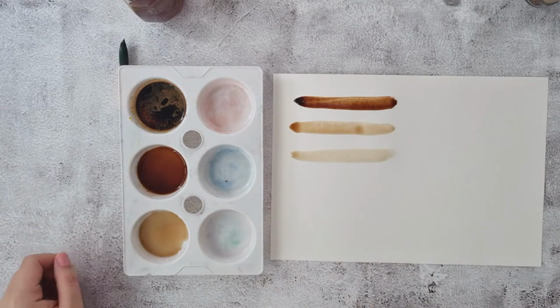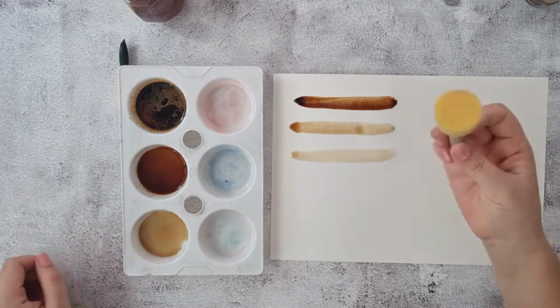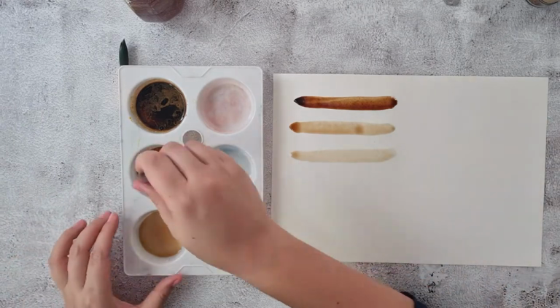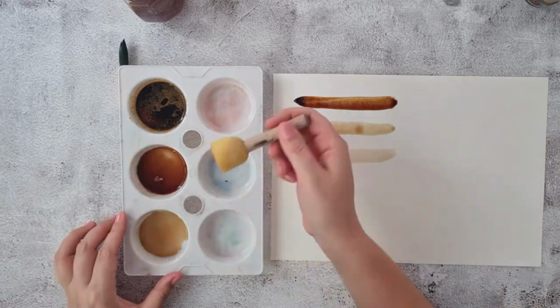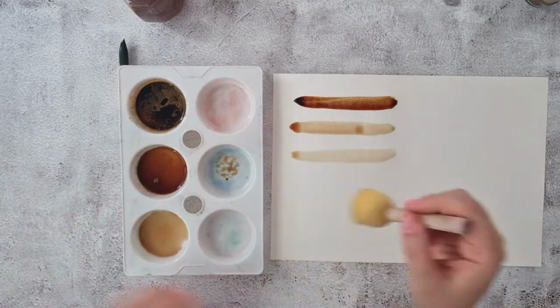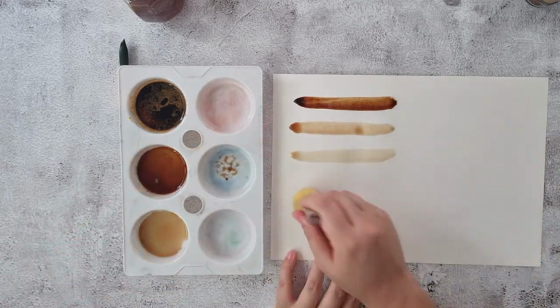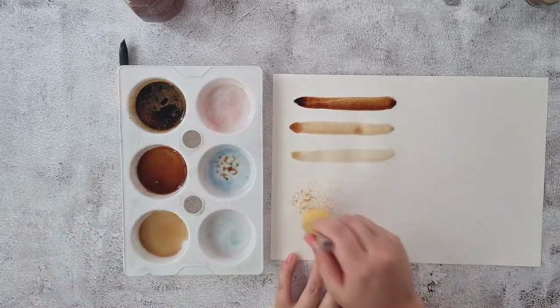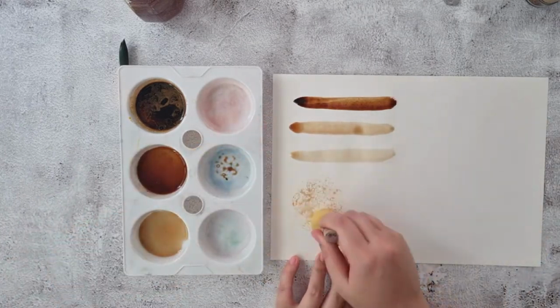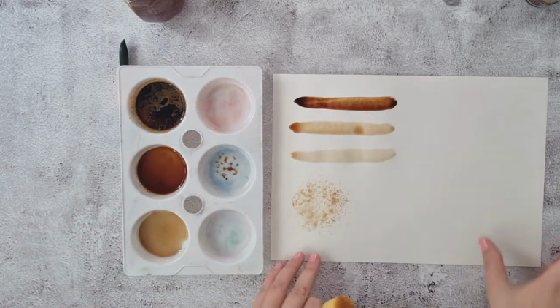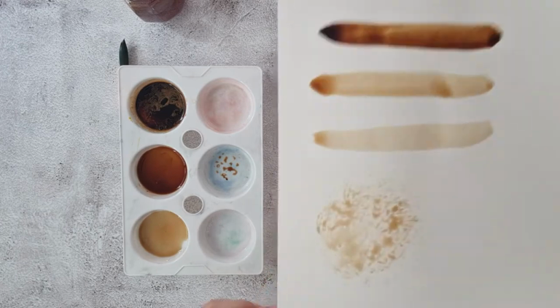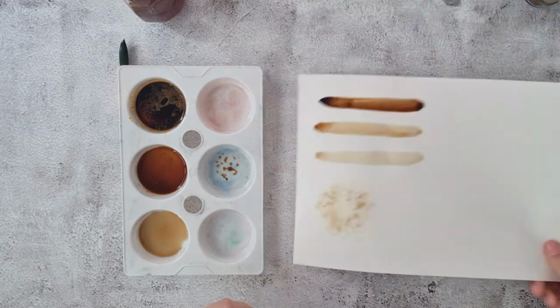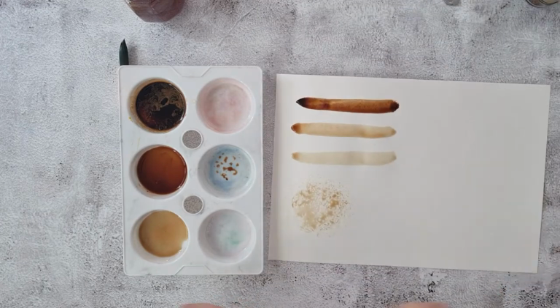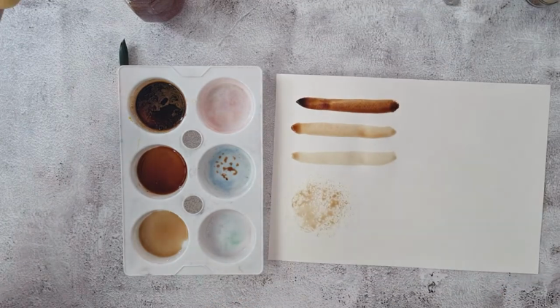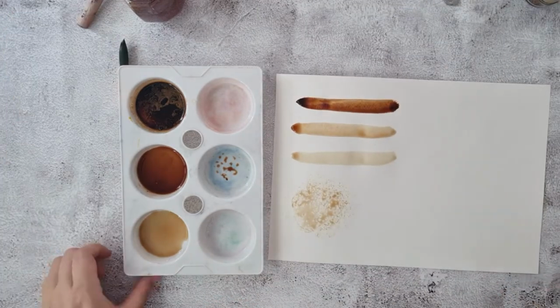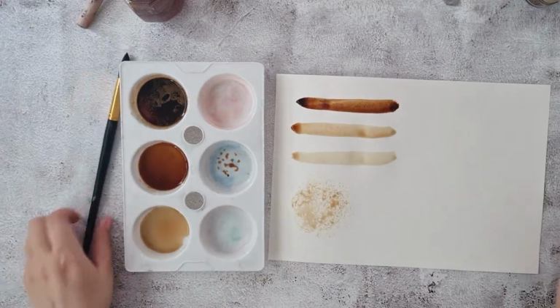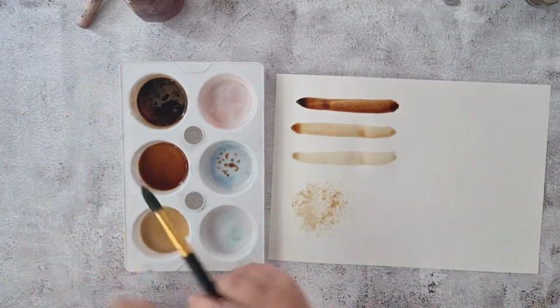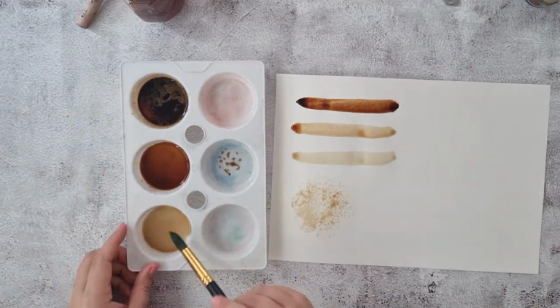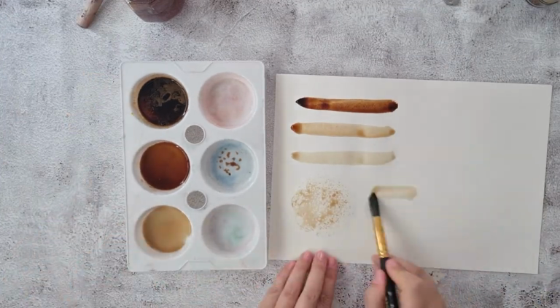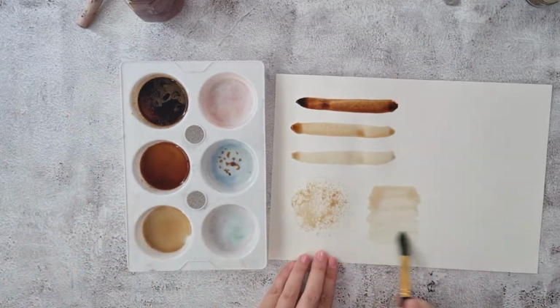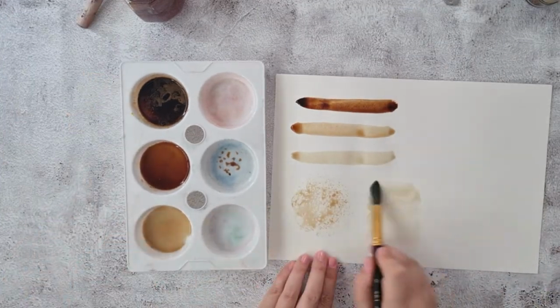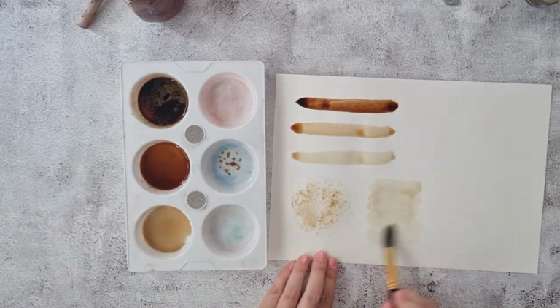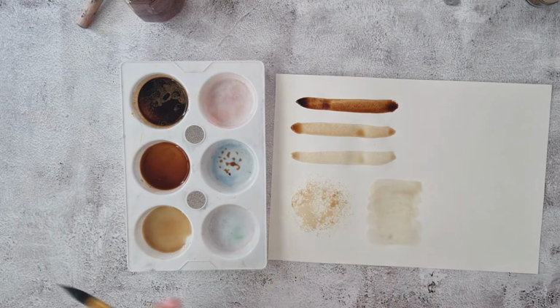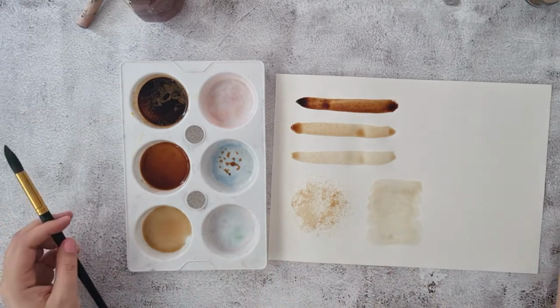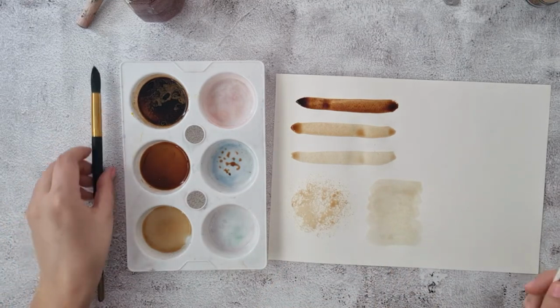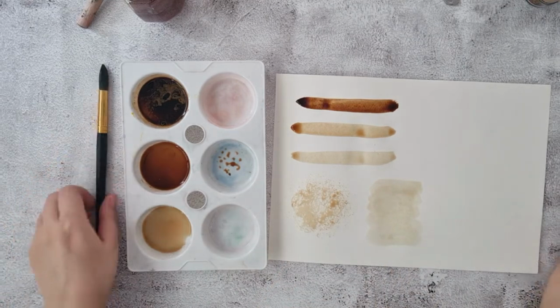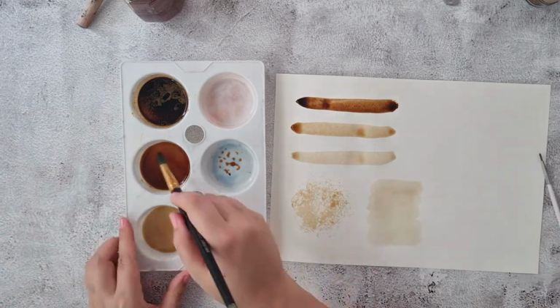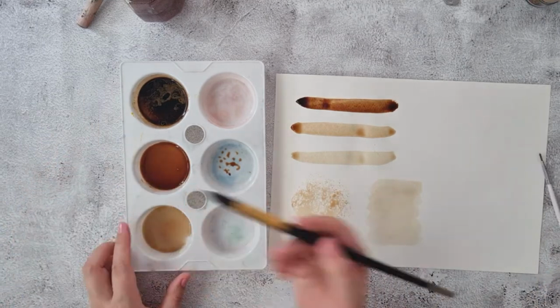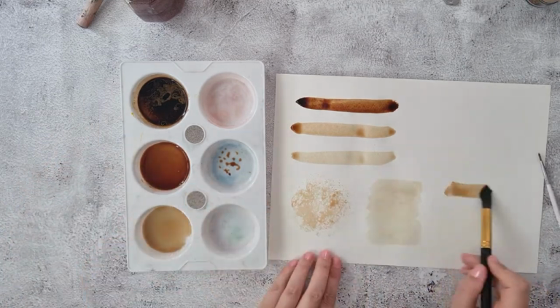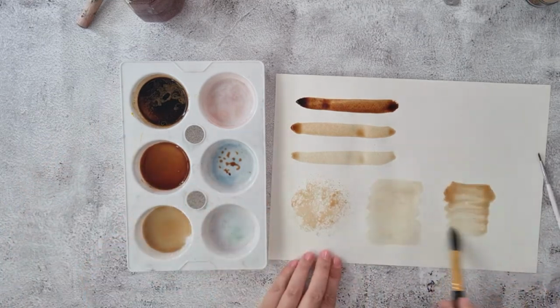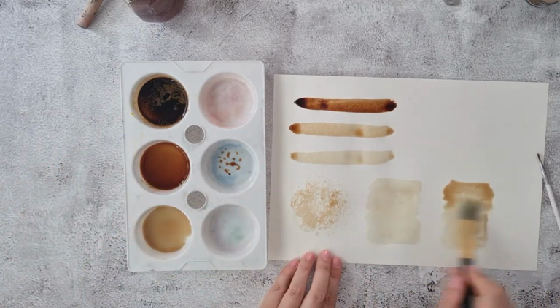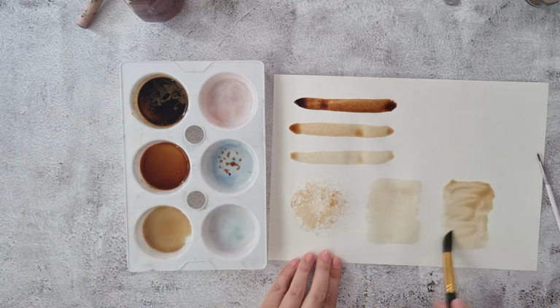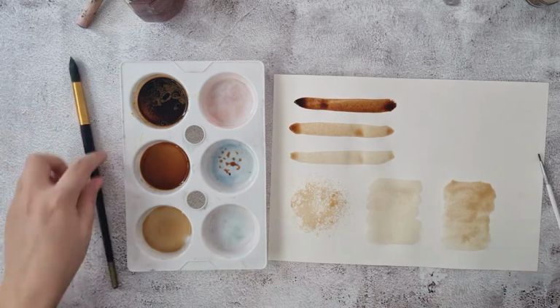You can also try, if you have a sponge at home, to see what the effect looks like with a little sponging of the coffee. Here I'm also experimenting with a wet and dry background, so I let the coffee dry for a little bit to see if it gives a crisper line — which it was.